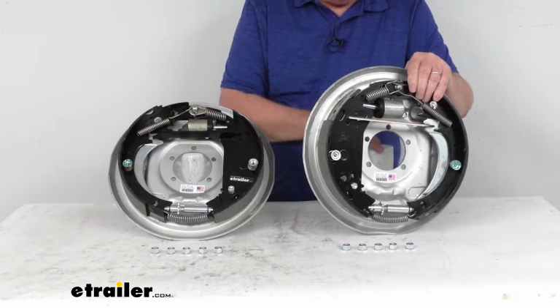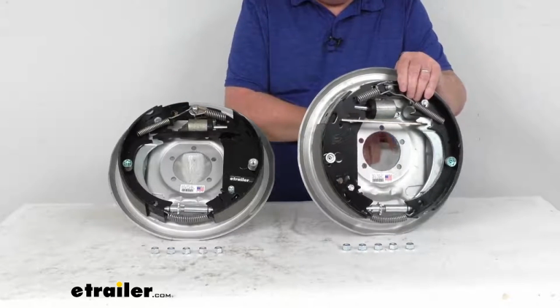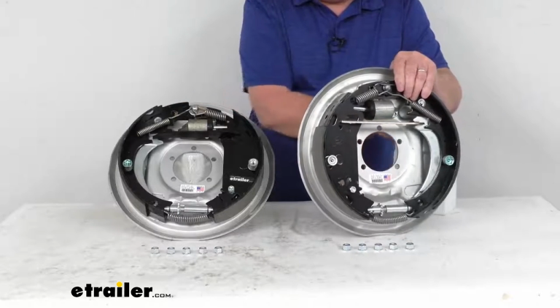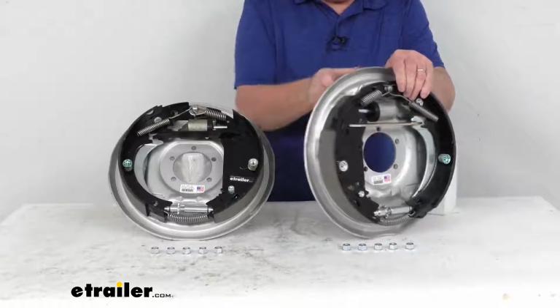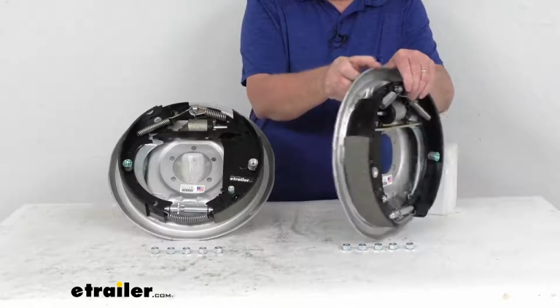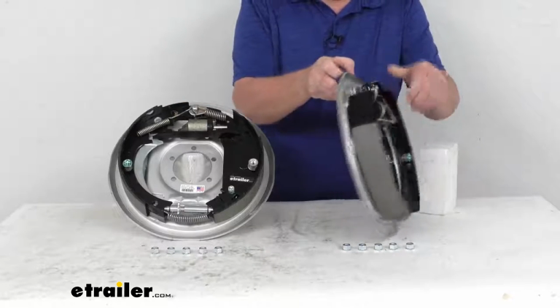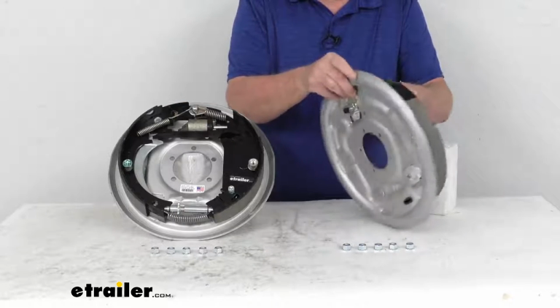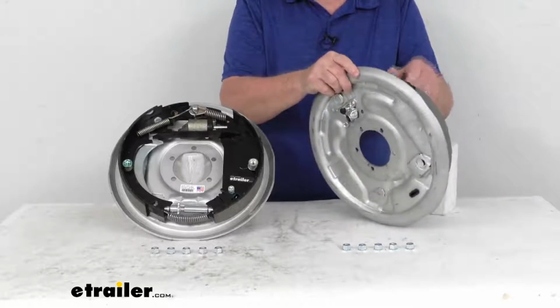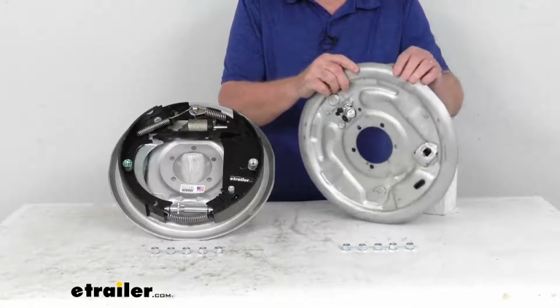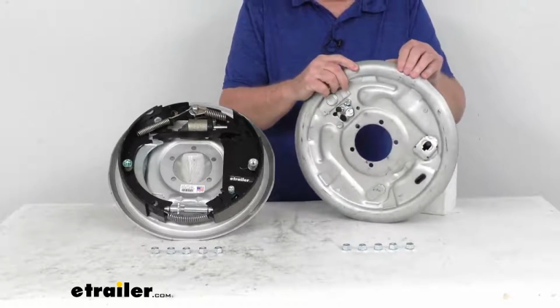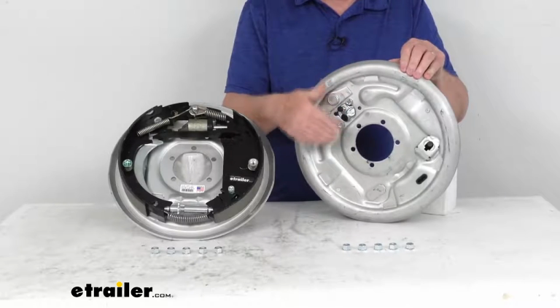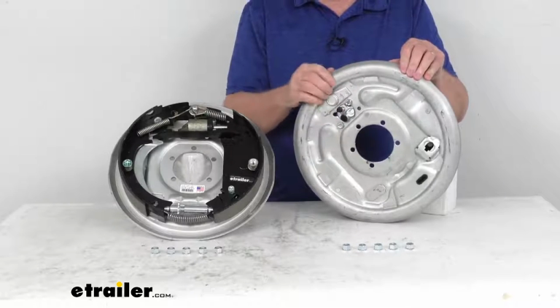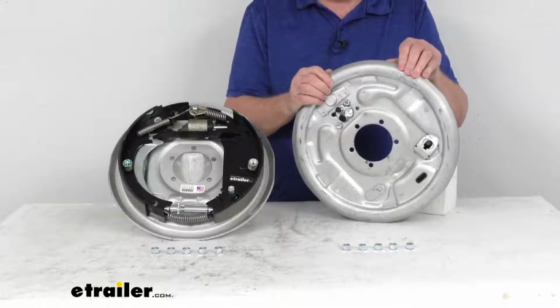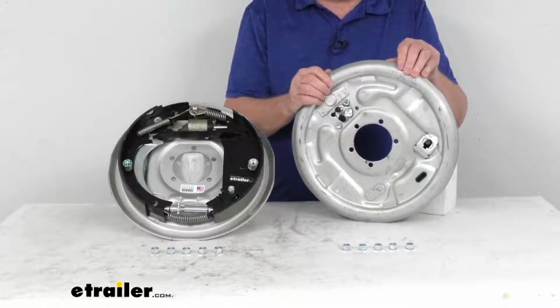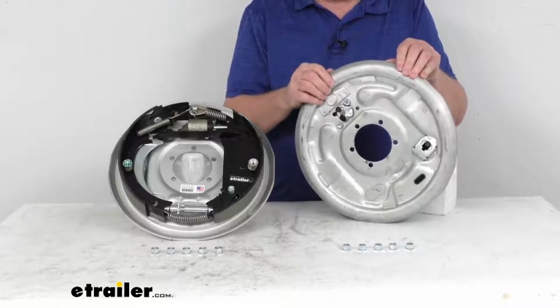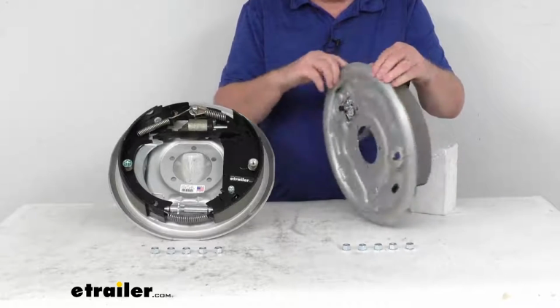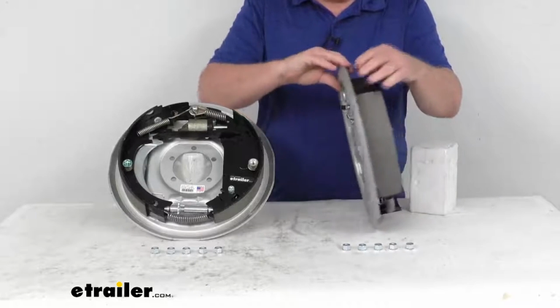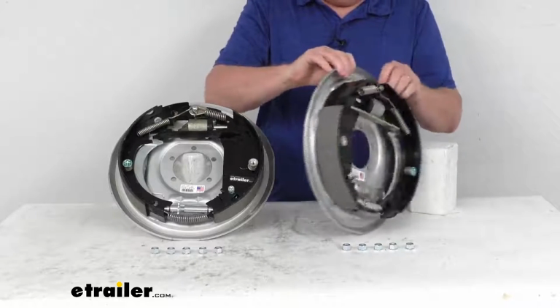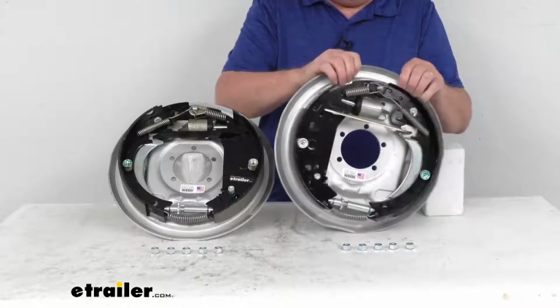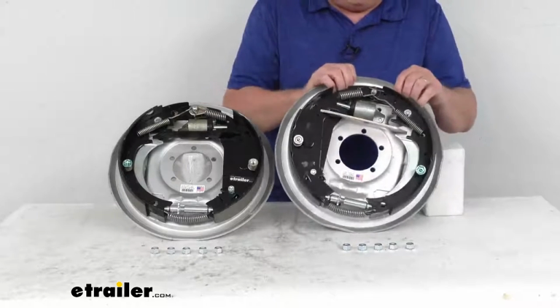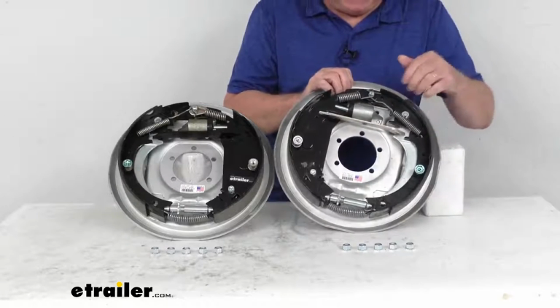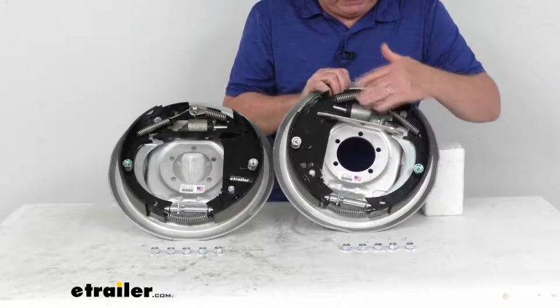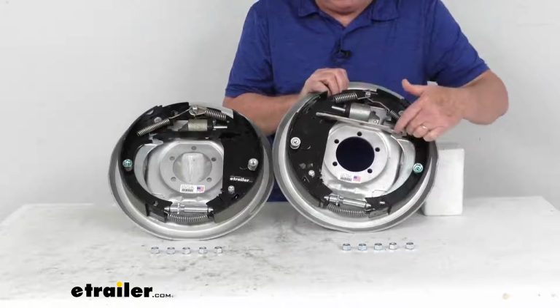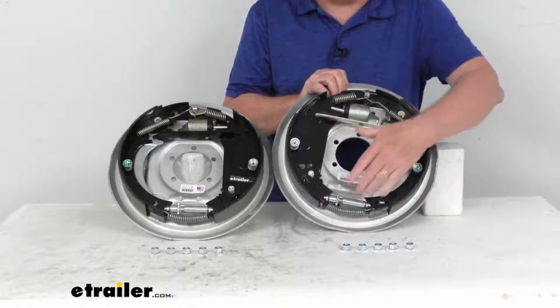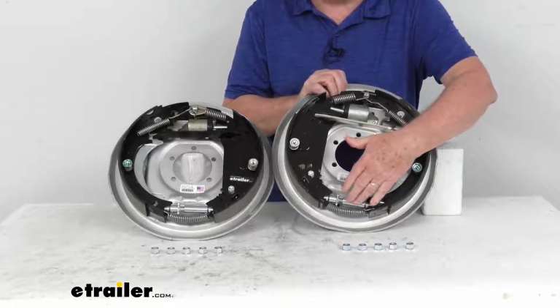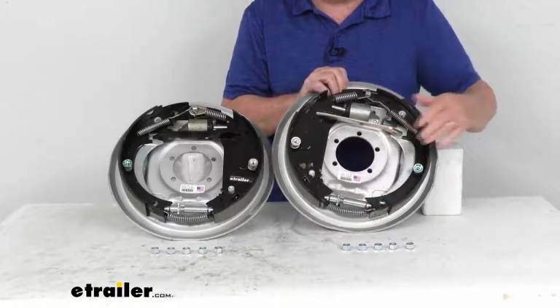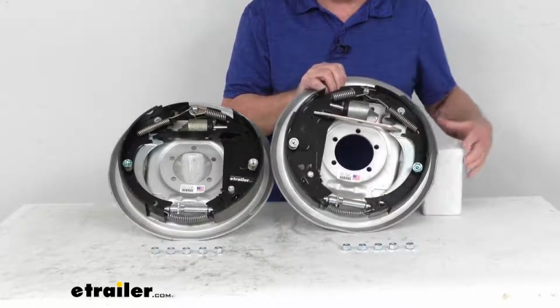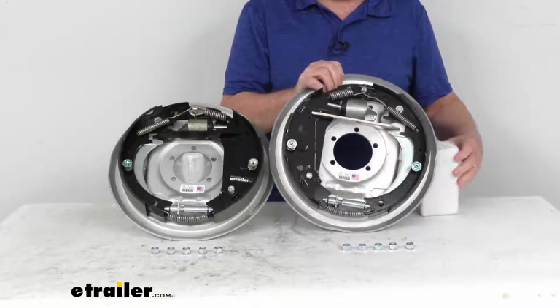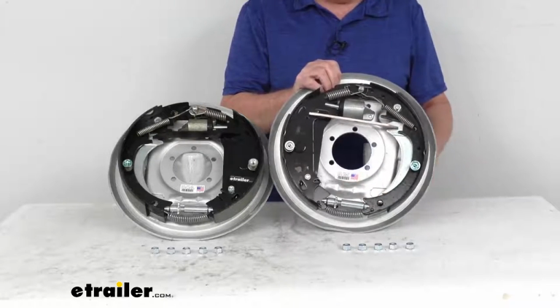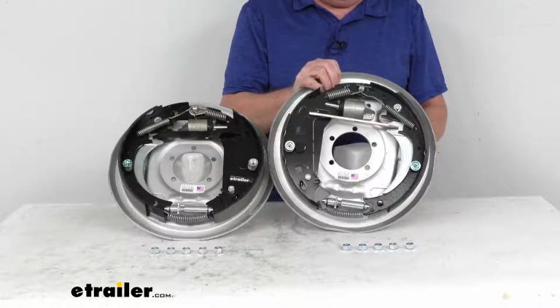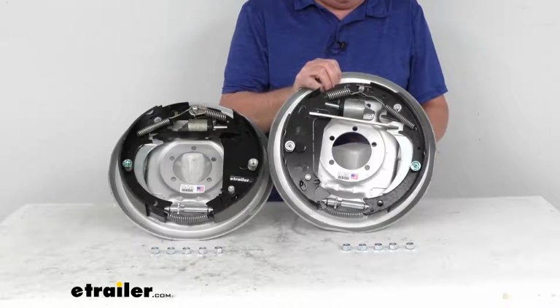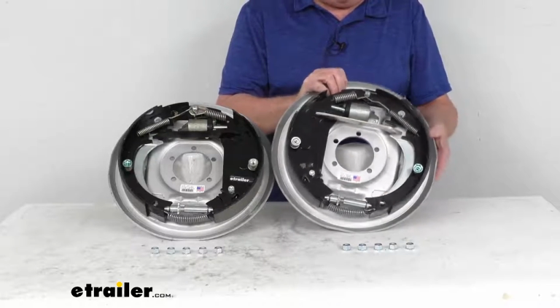The backing plate has a corrosion resistant coating on it, and the springs used in the assembly are stainless steel springs. So these assemblies are great for marine applications.